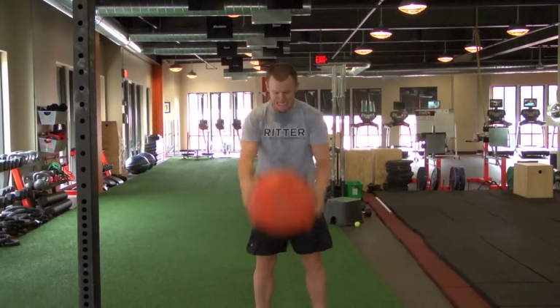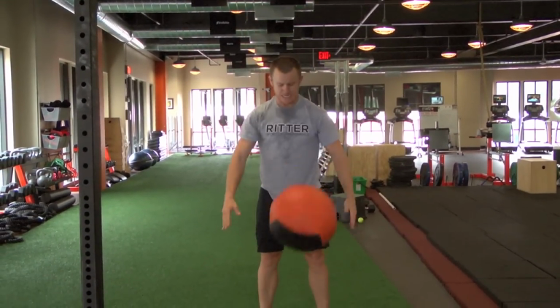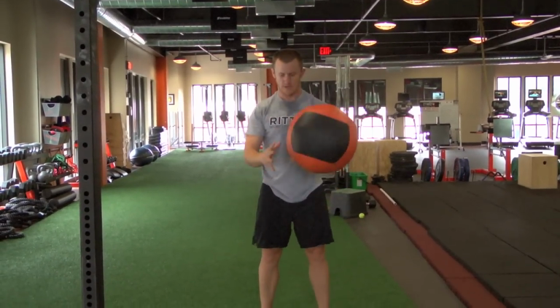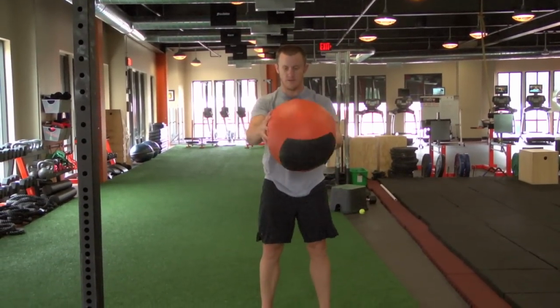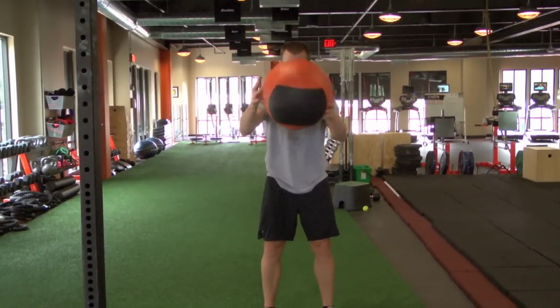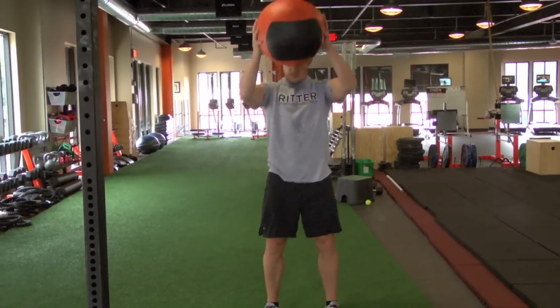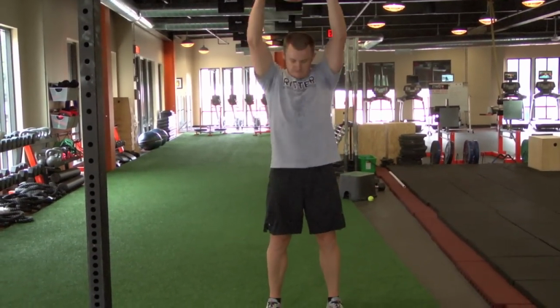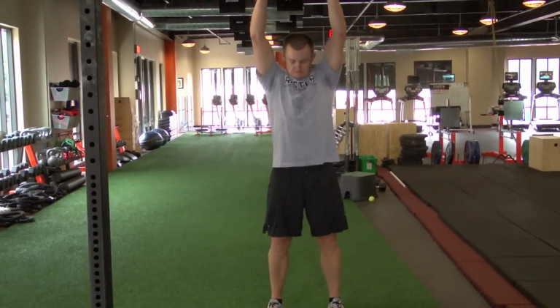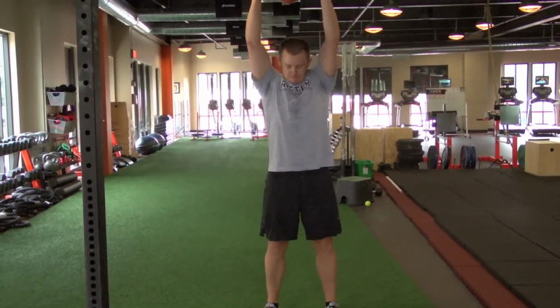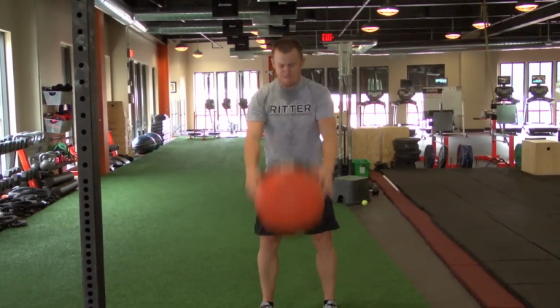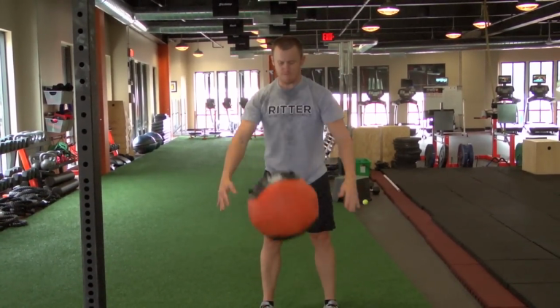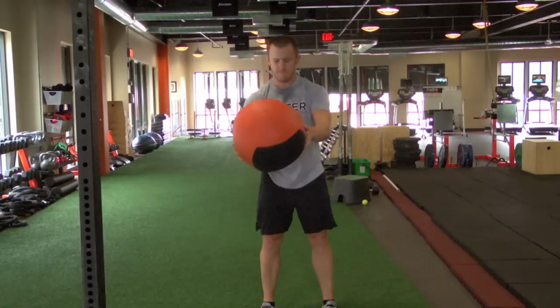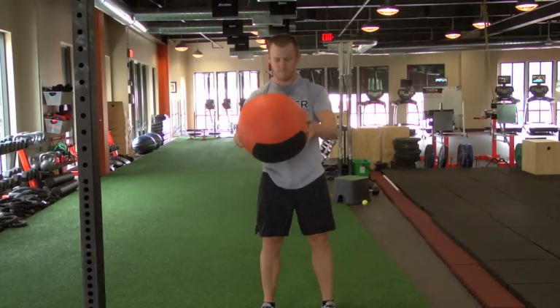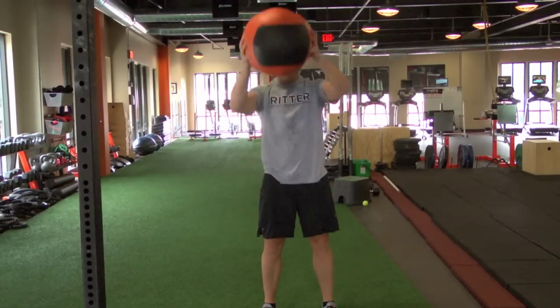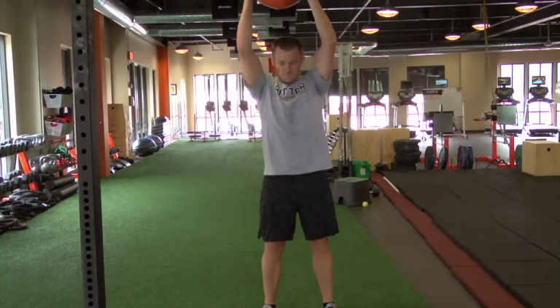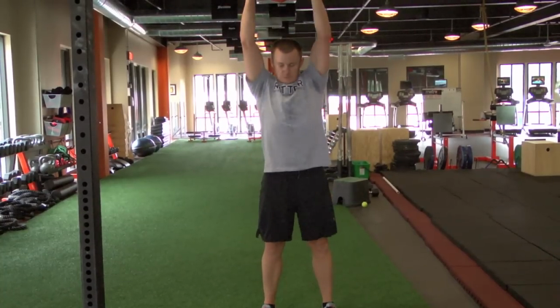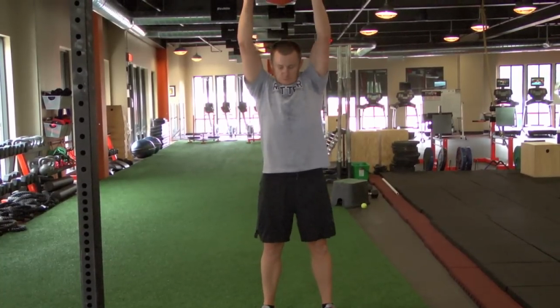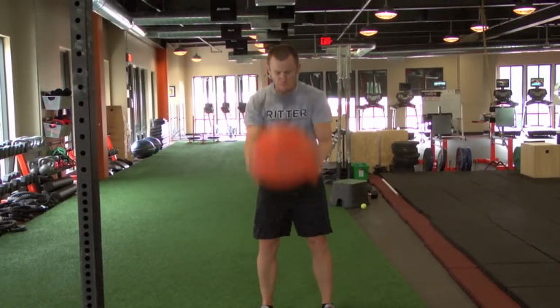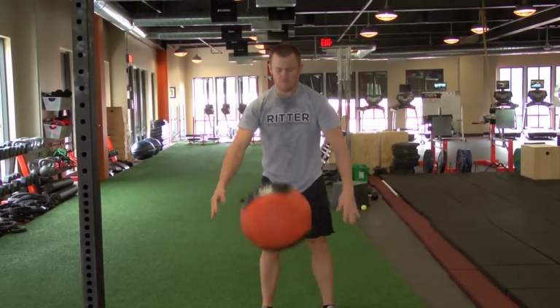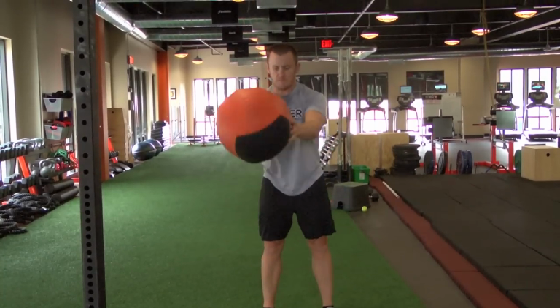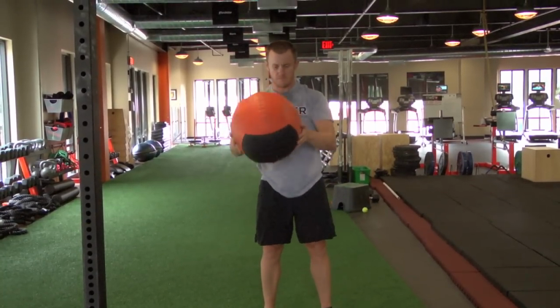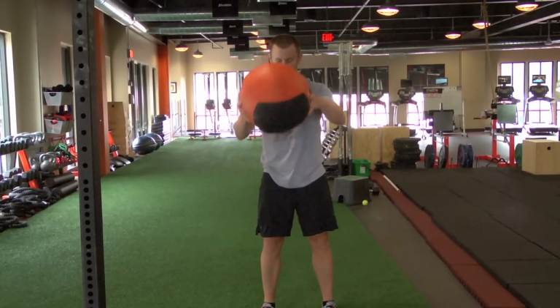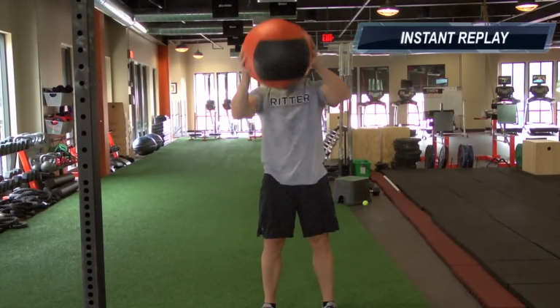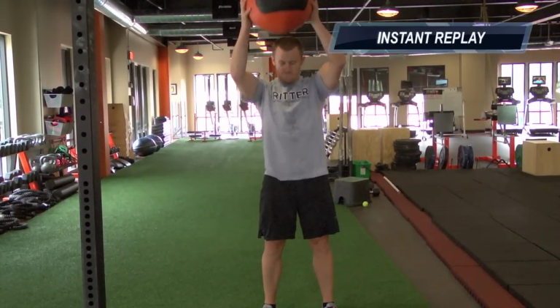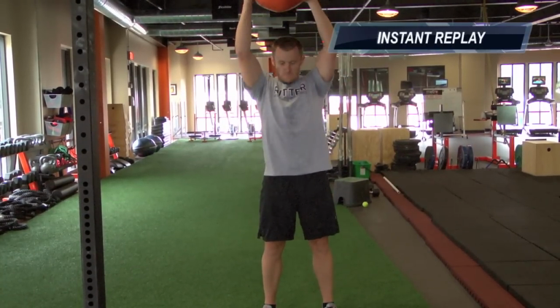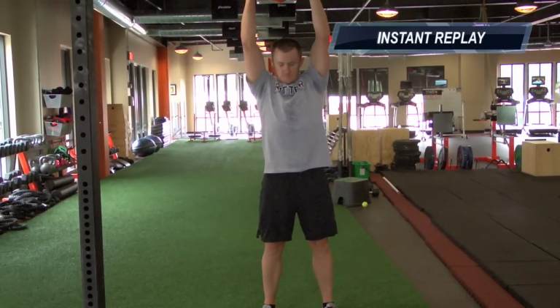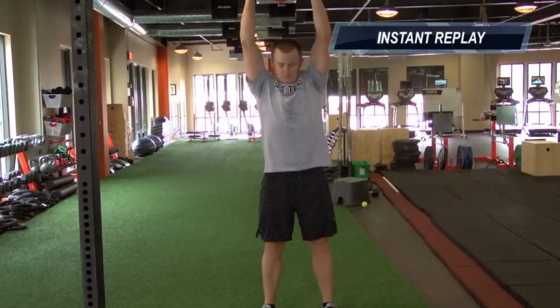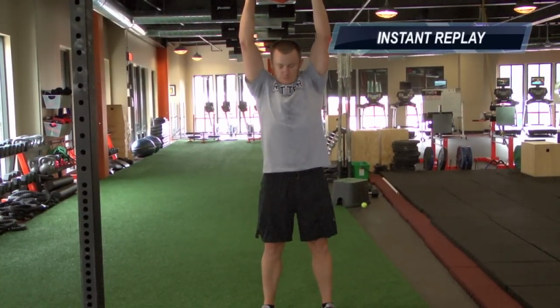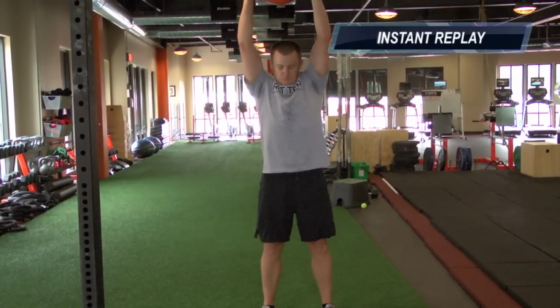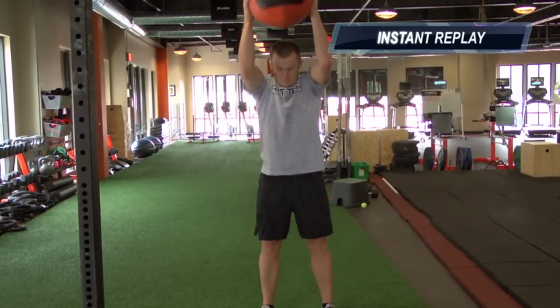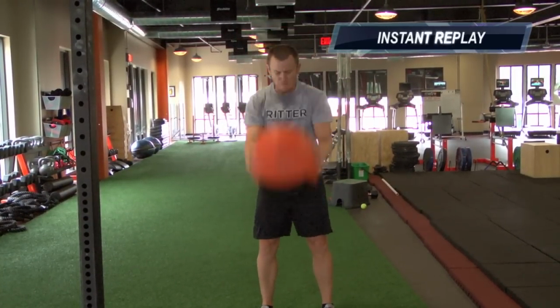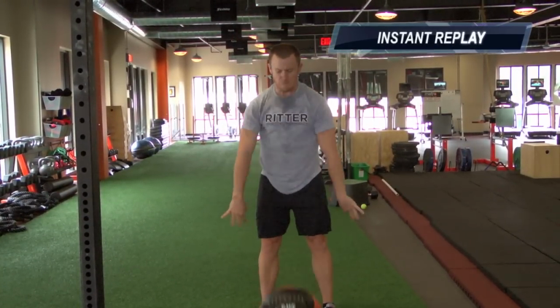Keep your elbows straight, tall posture, slam the ball into the ground. You could have someone catch it or catch the ball for yourself. It's not about the speed of repeat, it's about the technique.